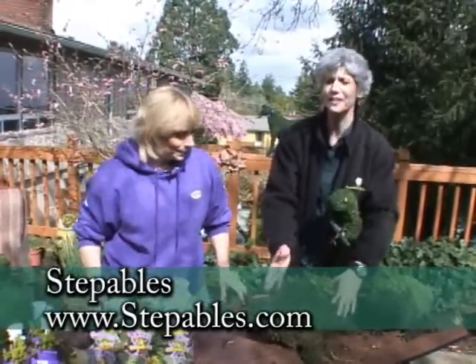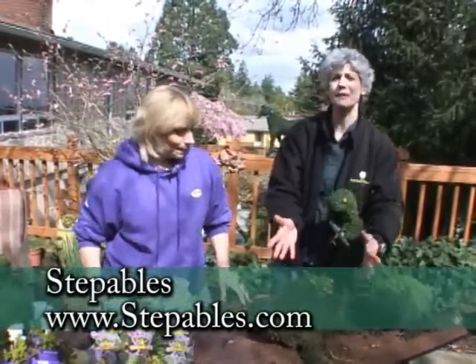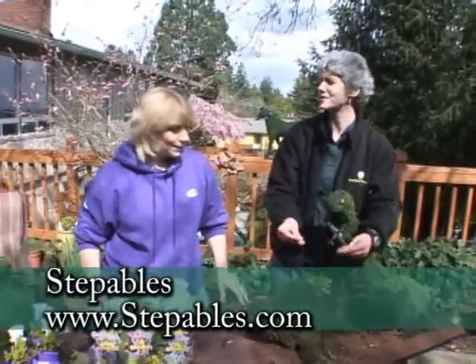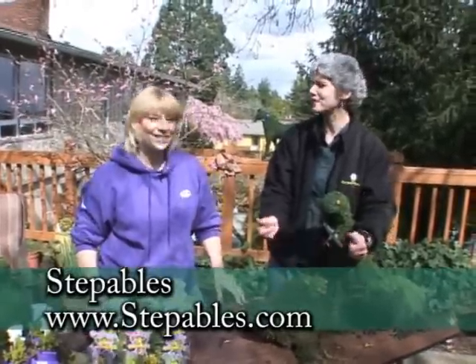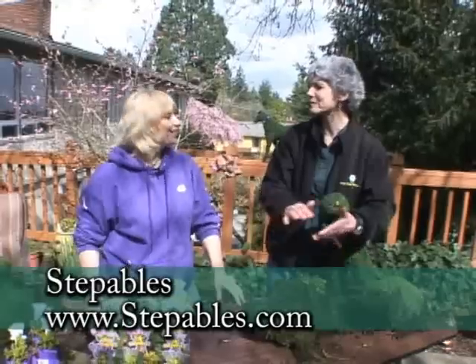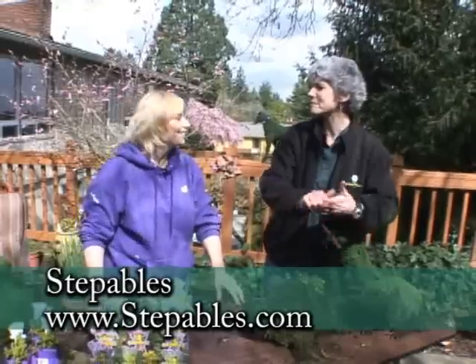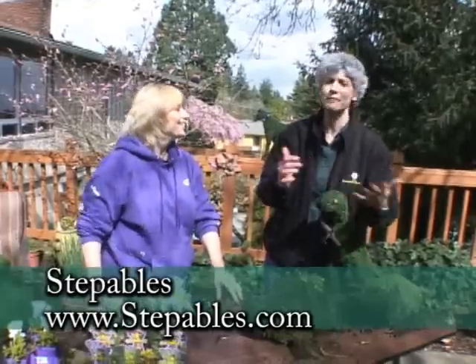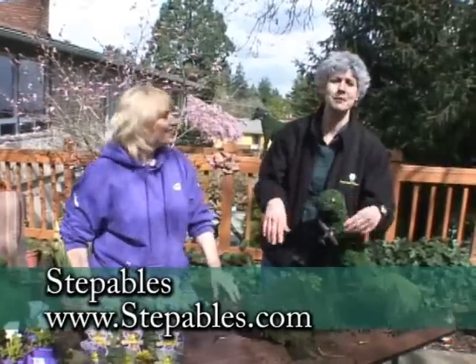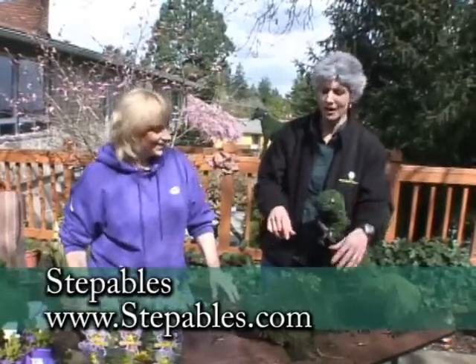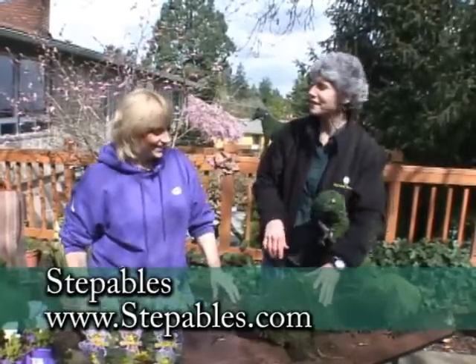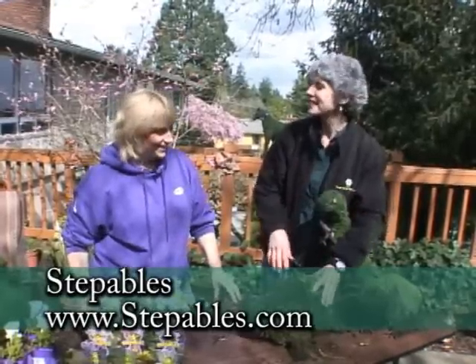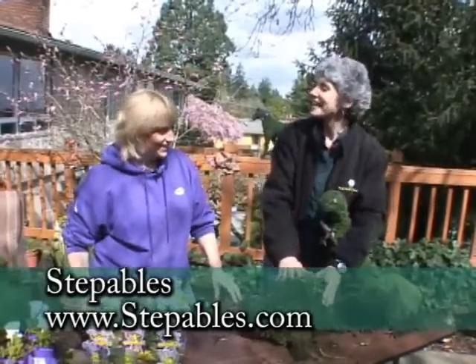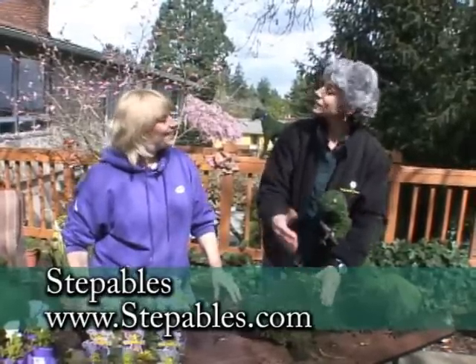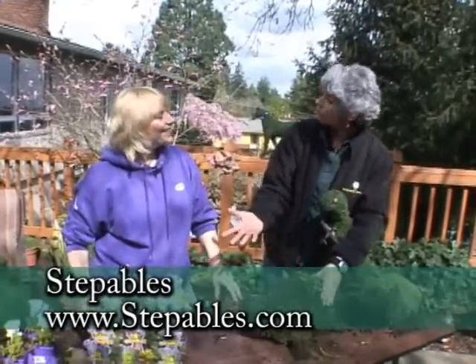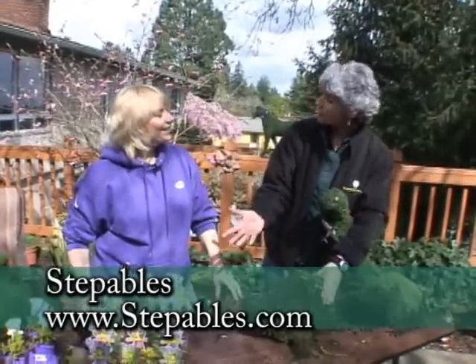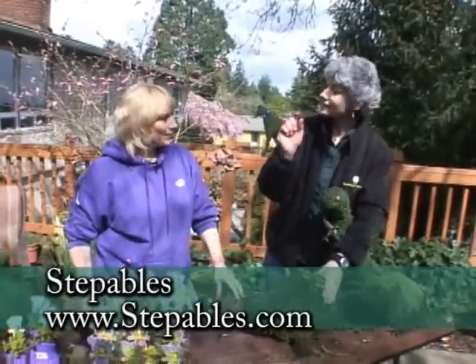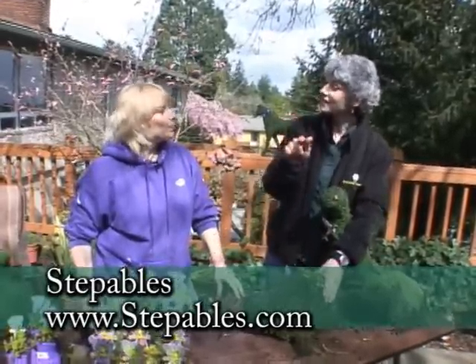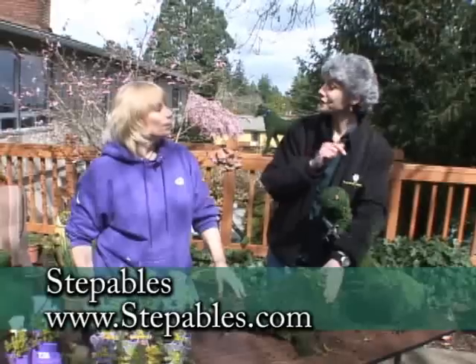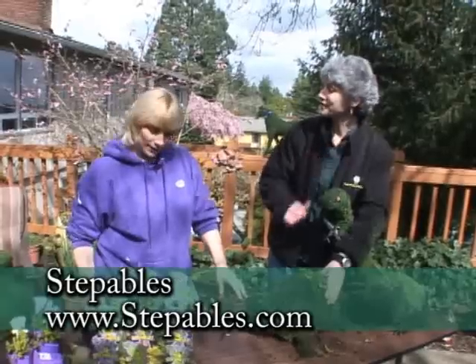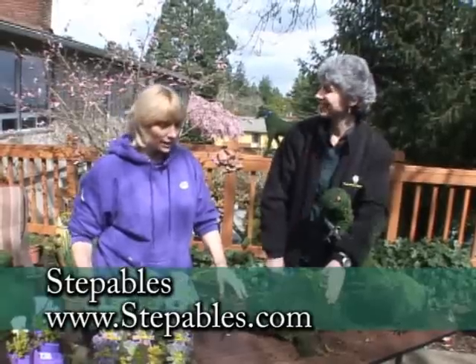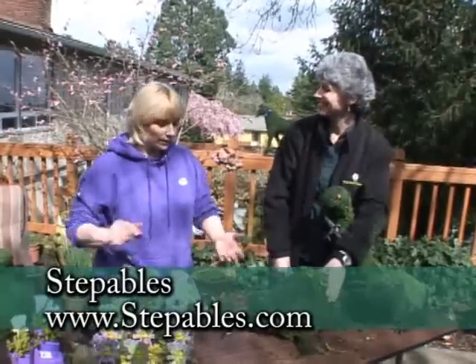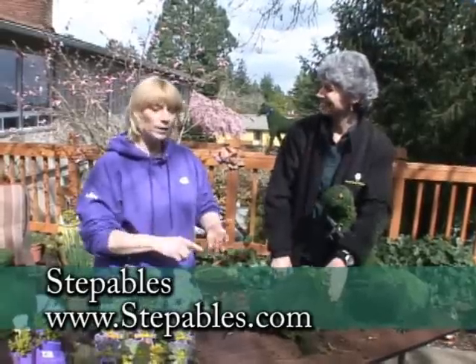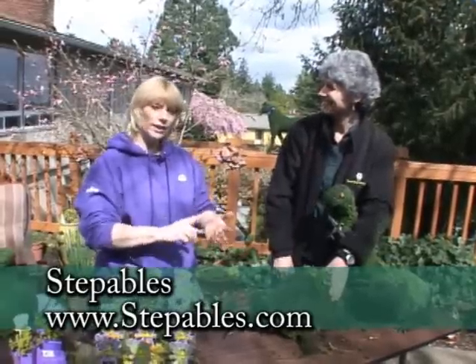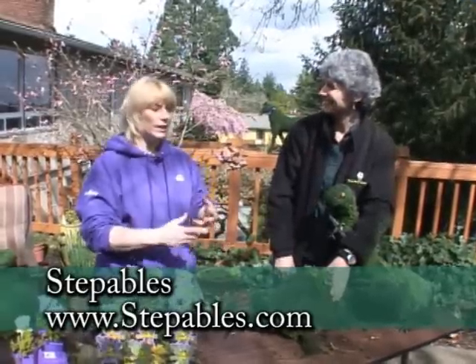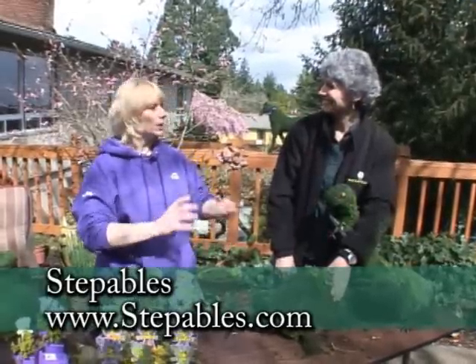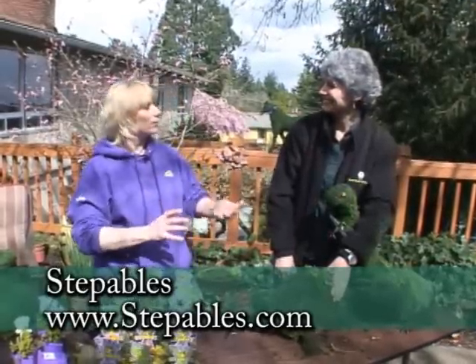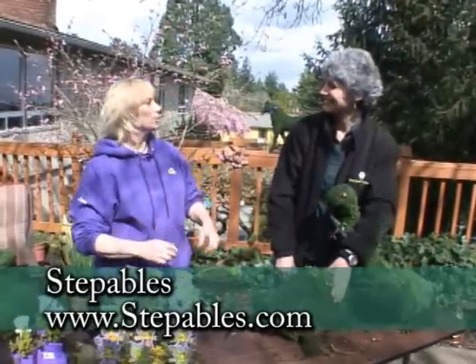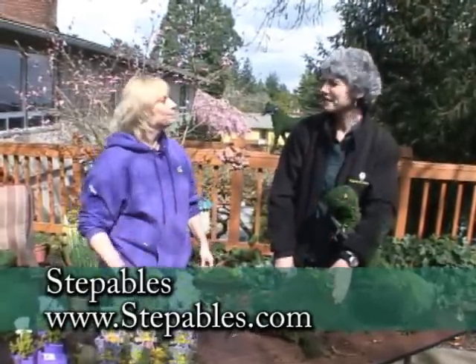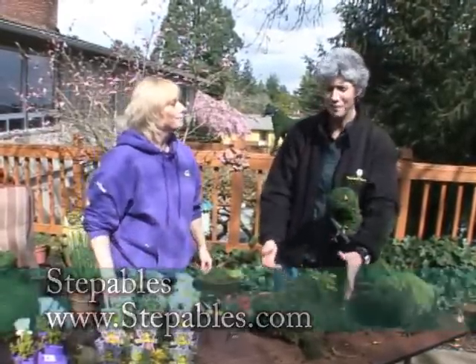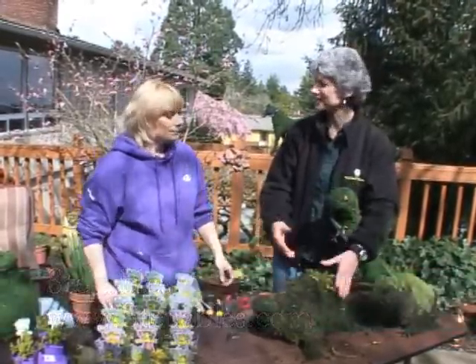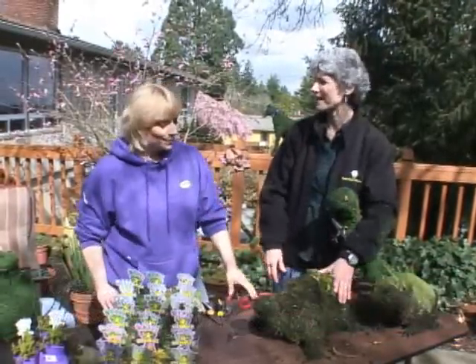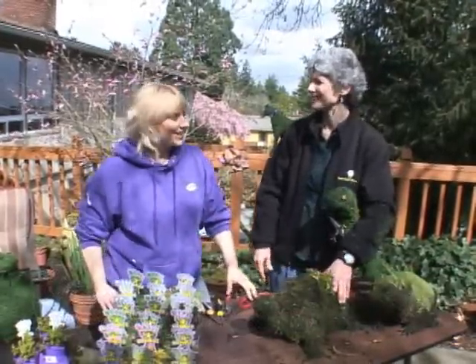I think it's a great project for your family, family members, and friends. Just go to the website and click on Creature Features — we have the topiaries there and the plants, and we can help you match it up too. It's a great project, thanks!